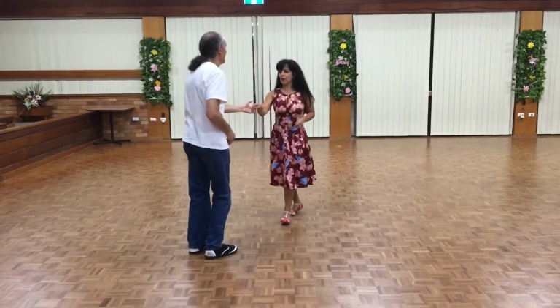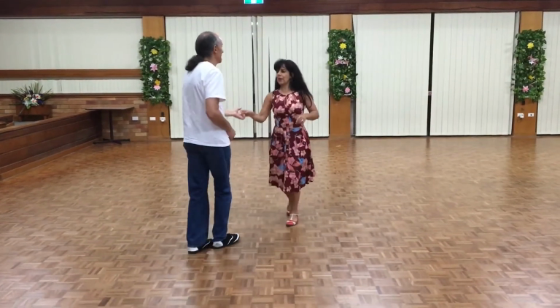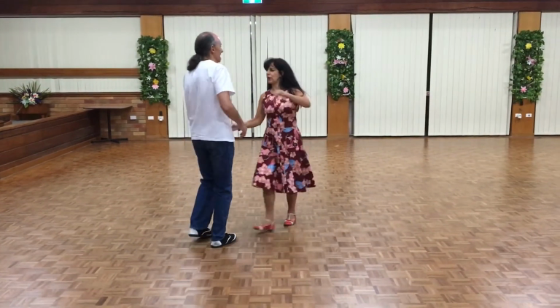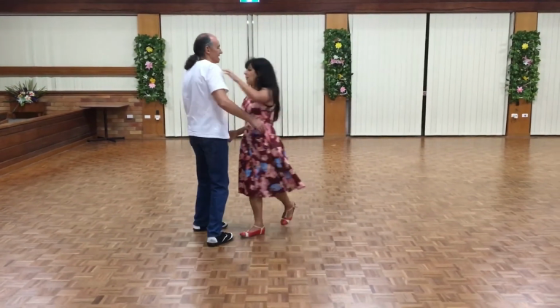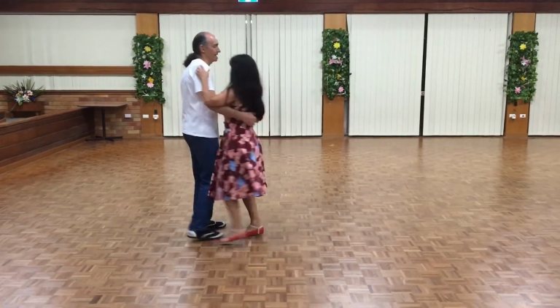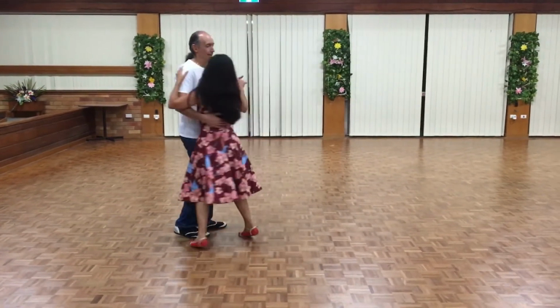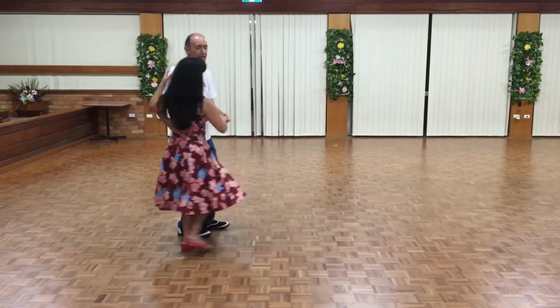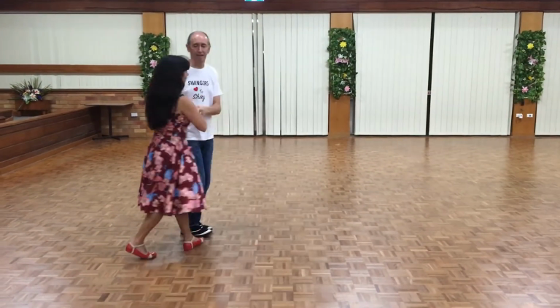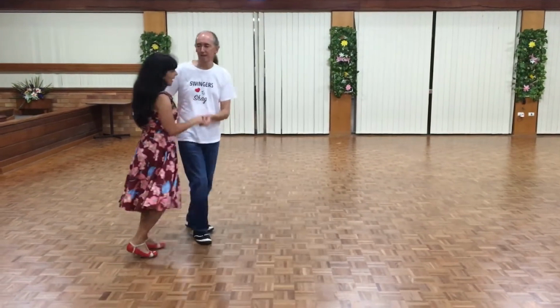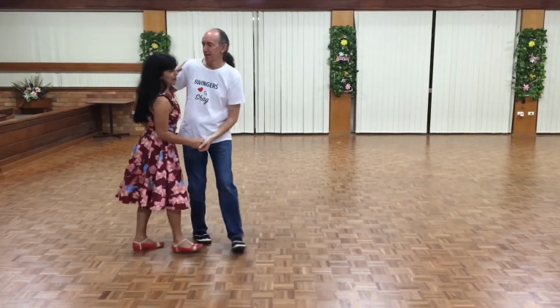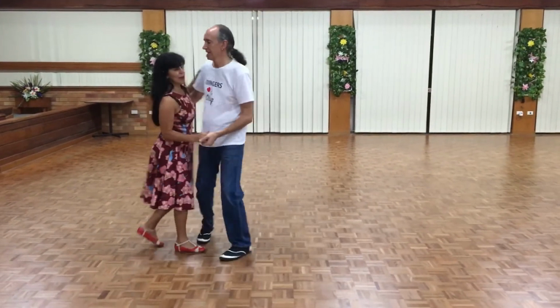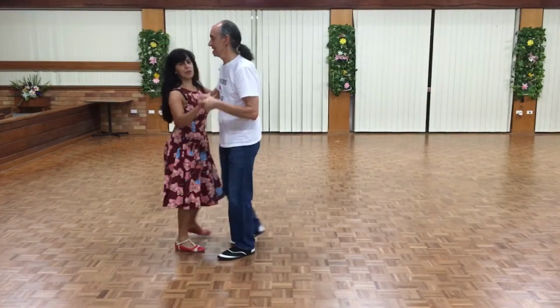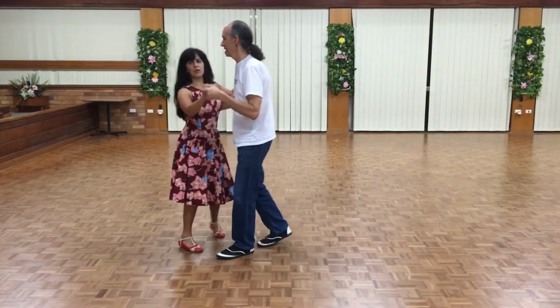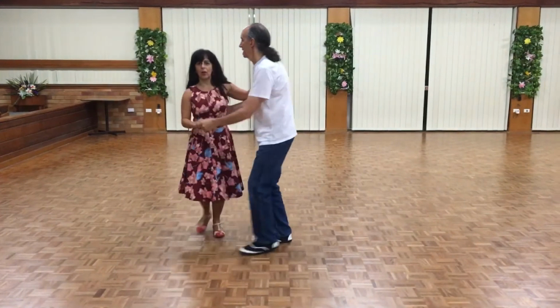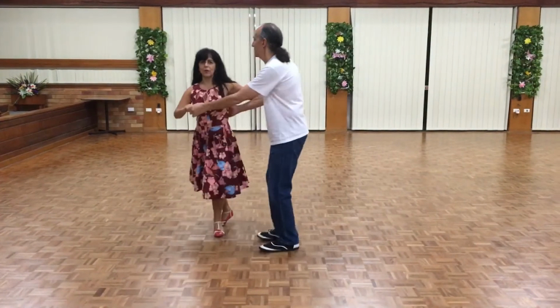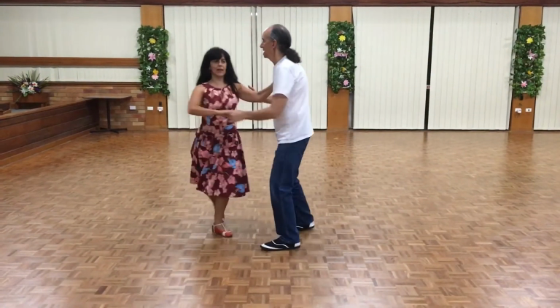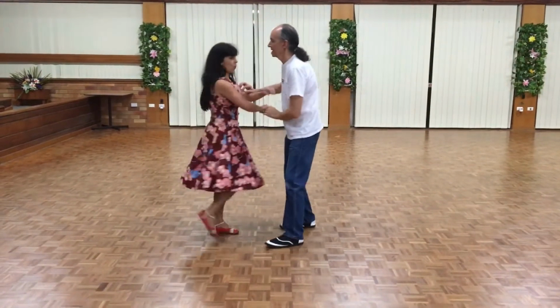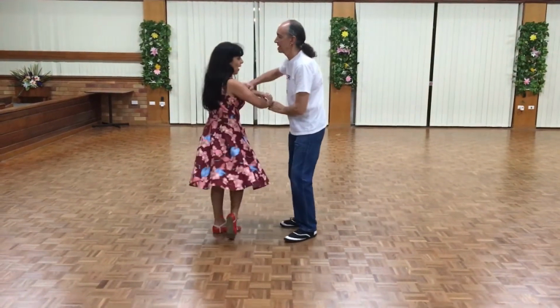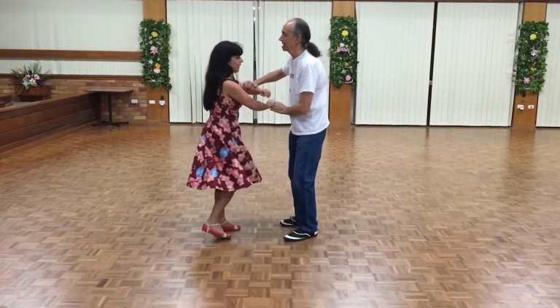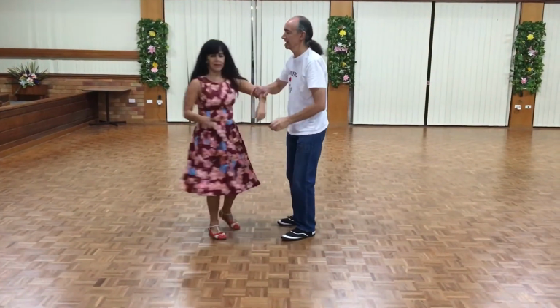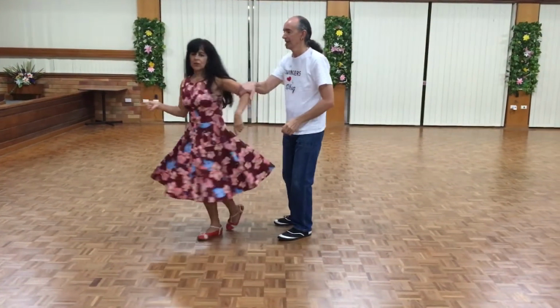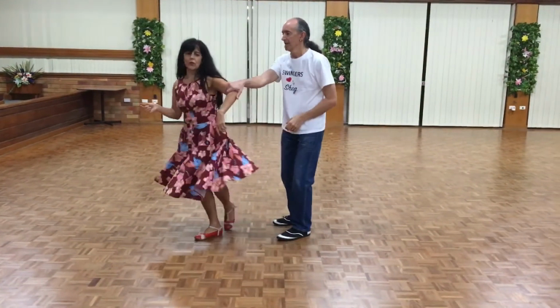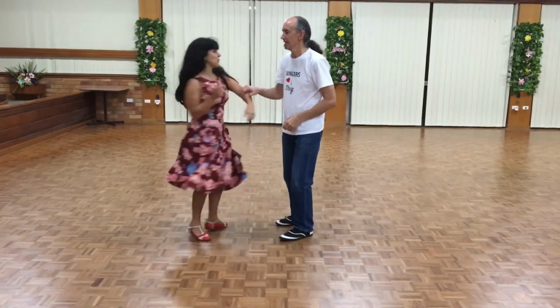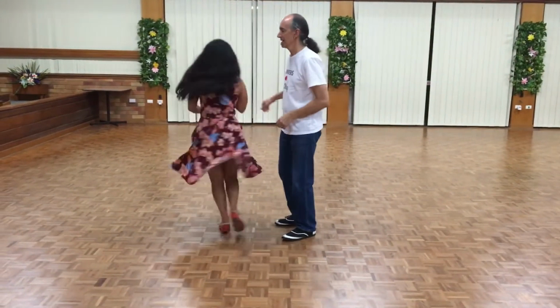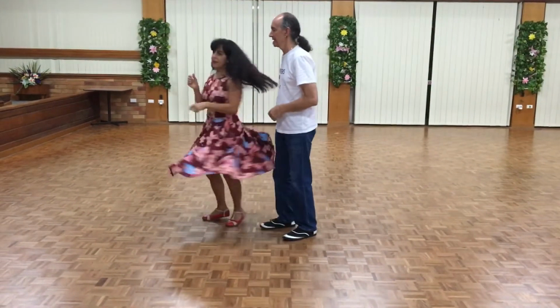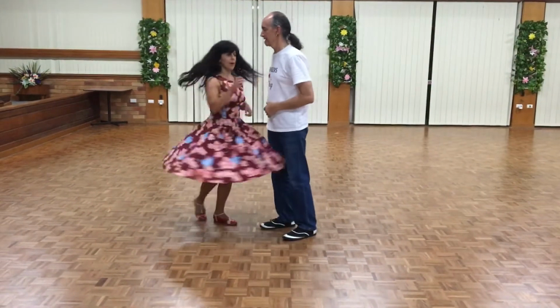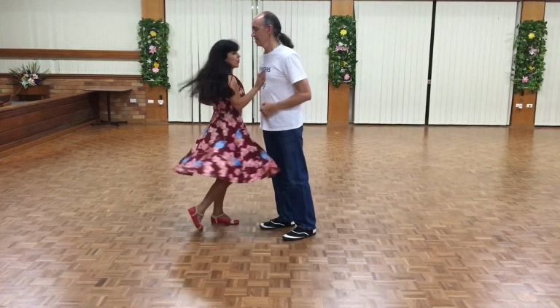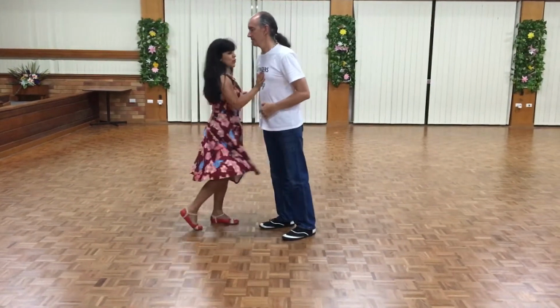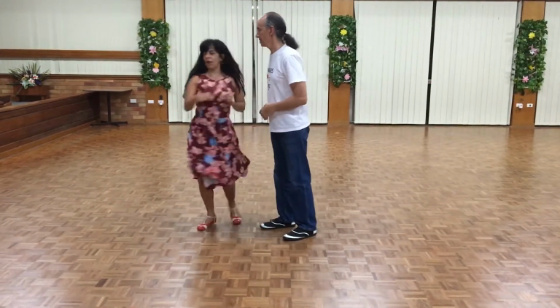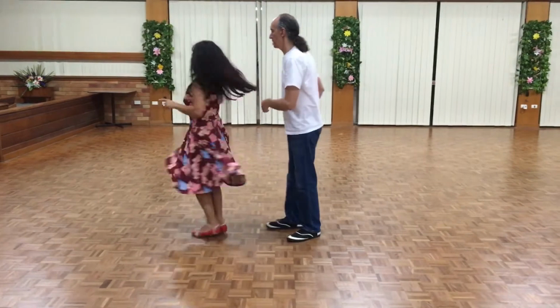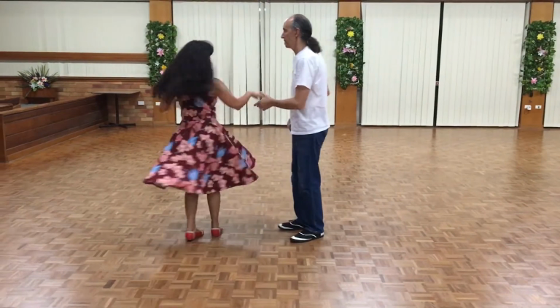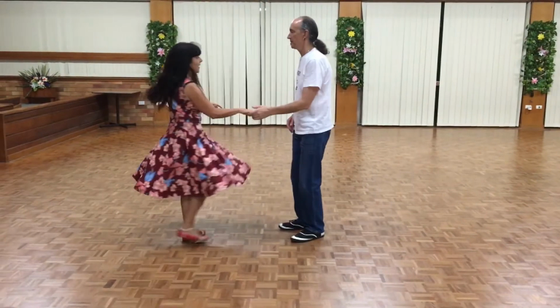From here we're going to do our basics and go straight into the stop and go. So that's one, two, spin, push off, no backstand there.